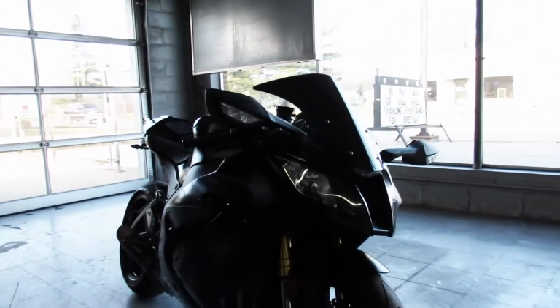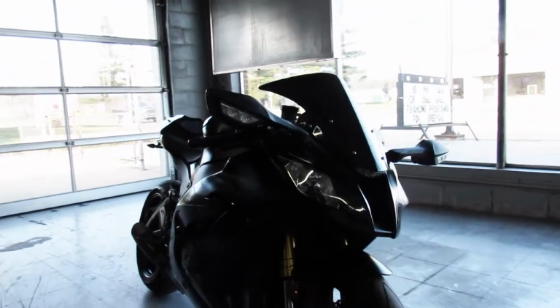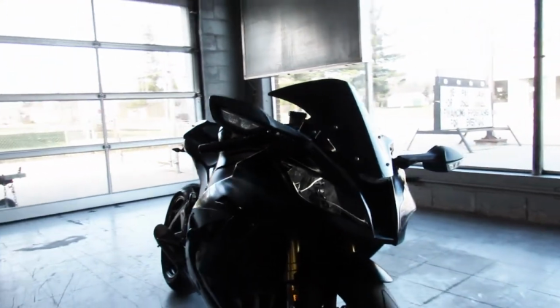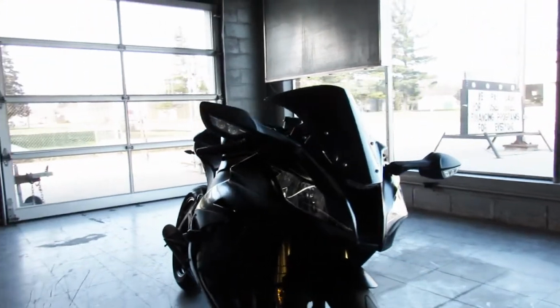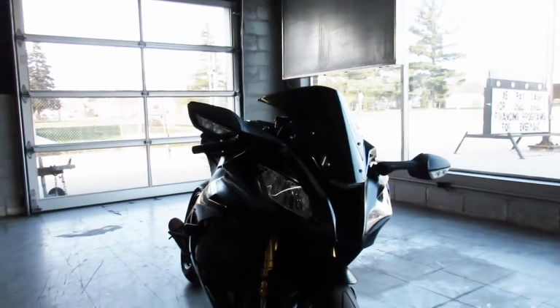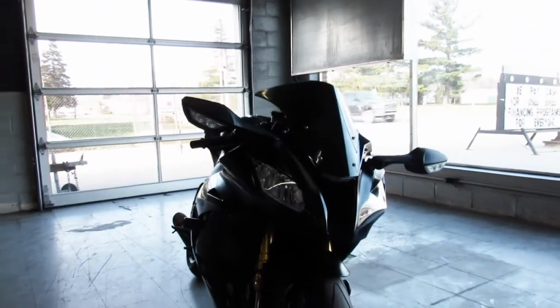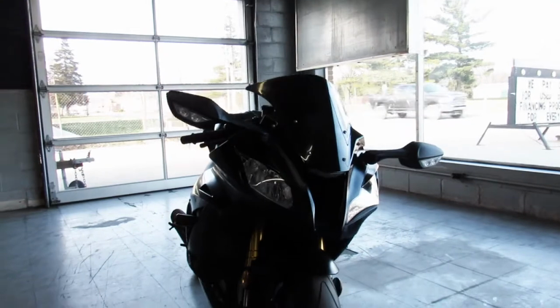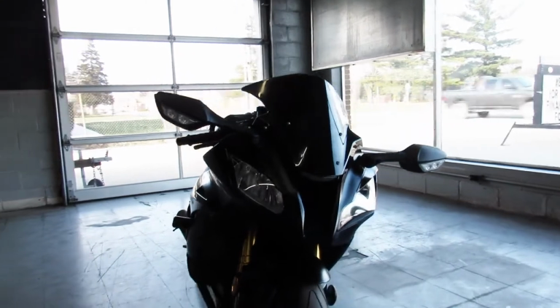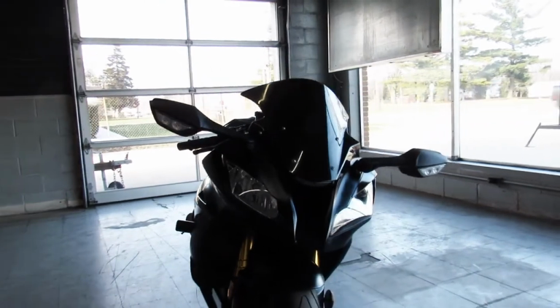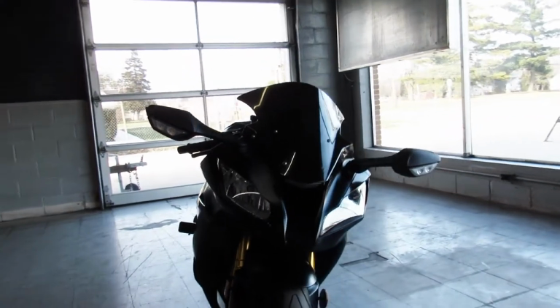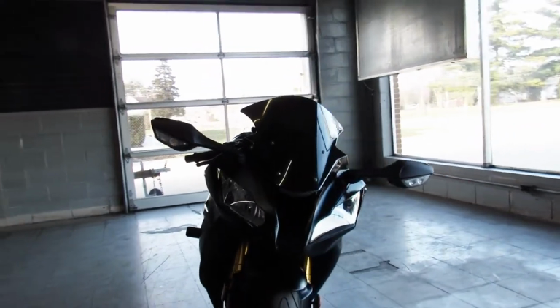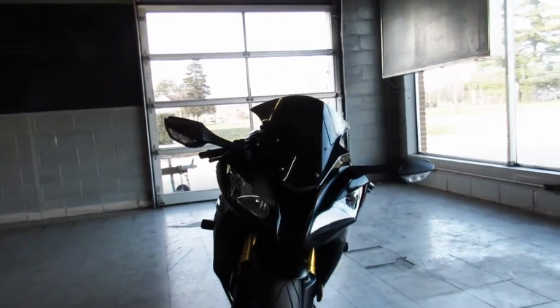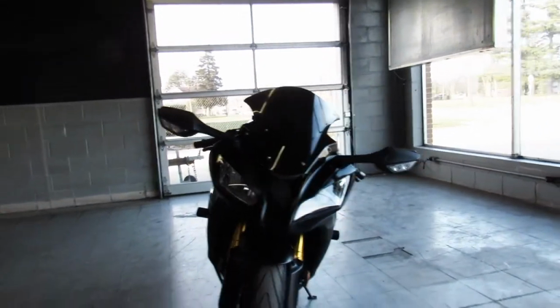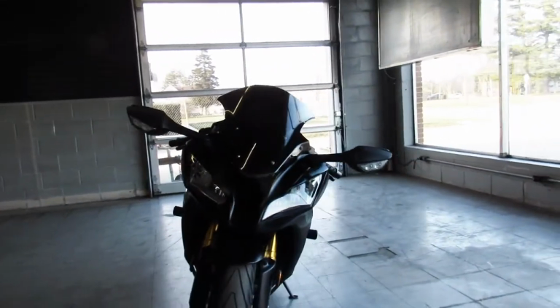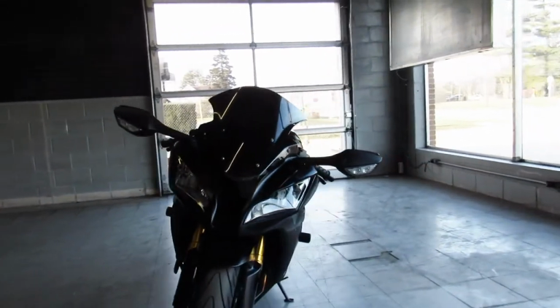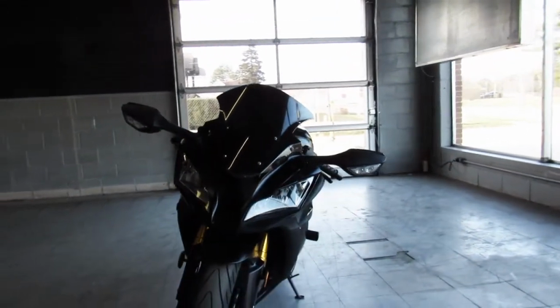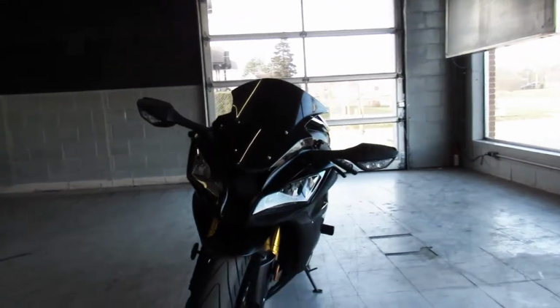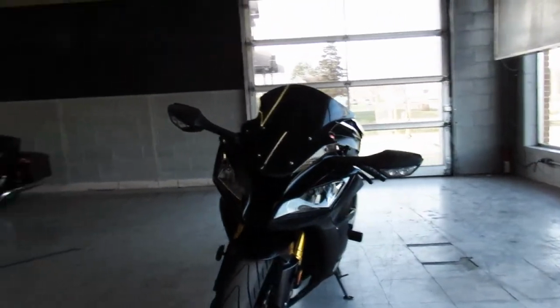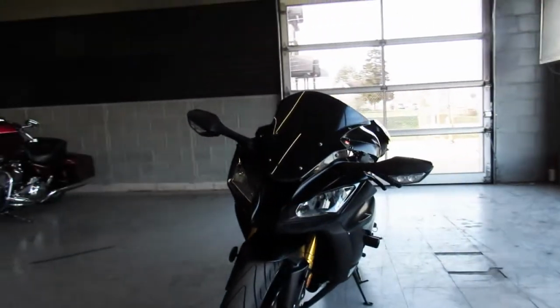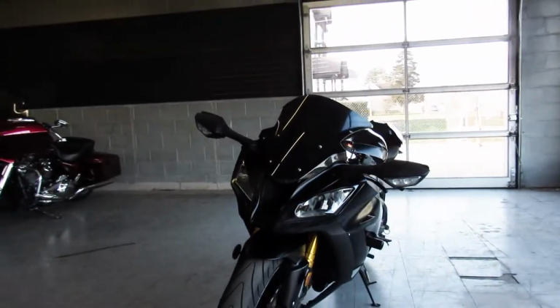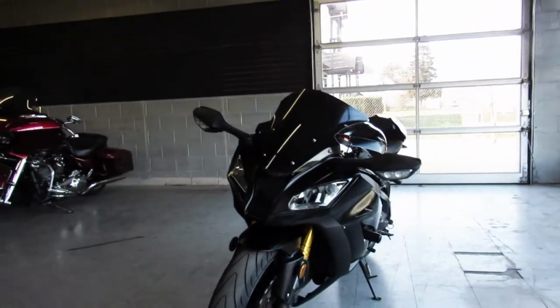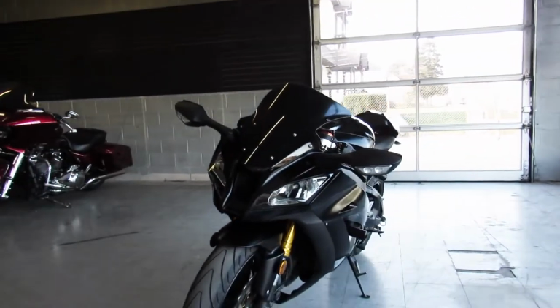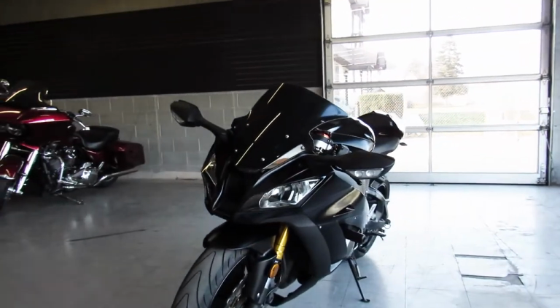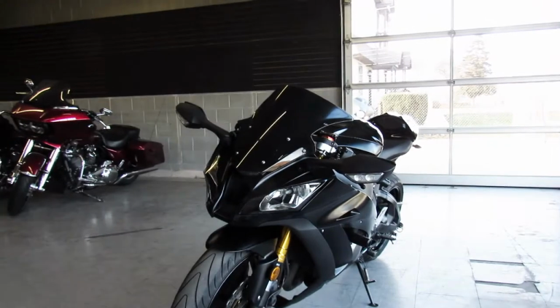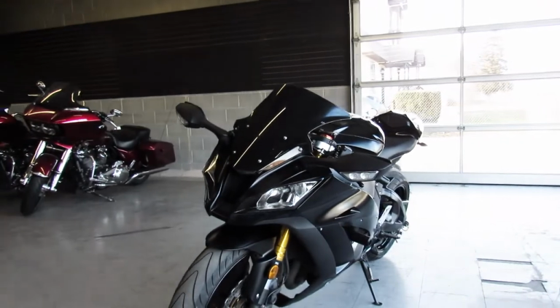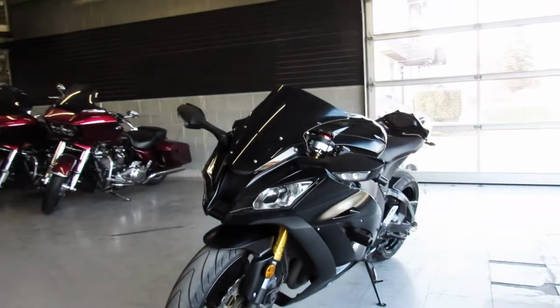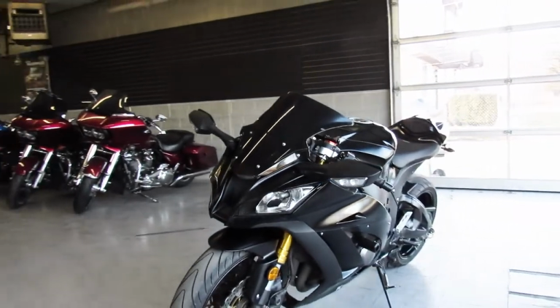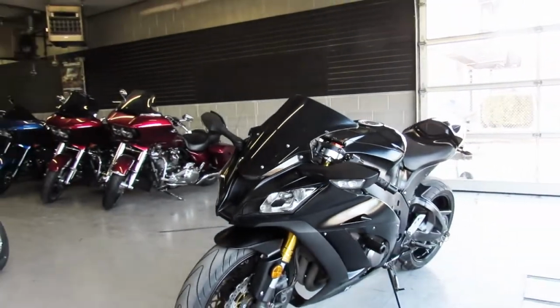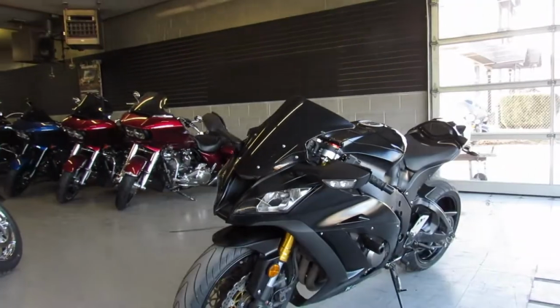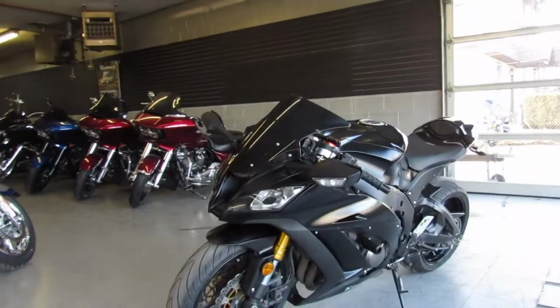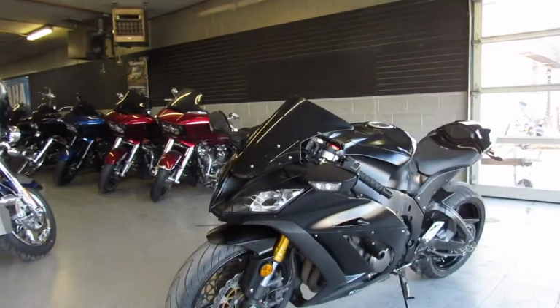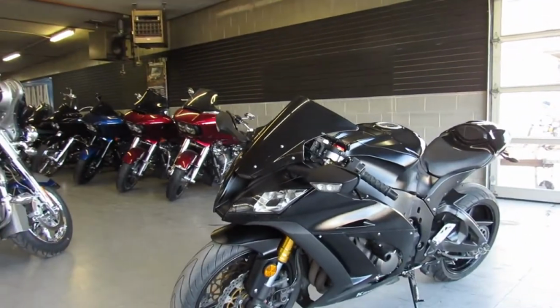We have guaranteed financing, leasing programs, layaway programs. Your trades are always welcome, so give us a call at 810-648-9500.